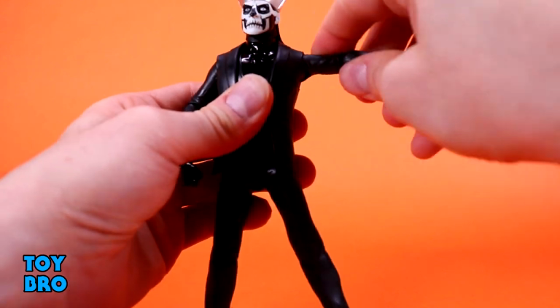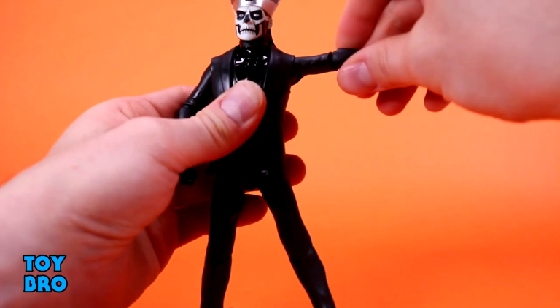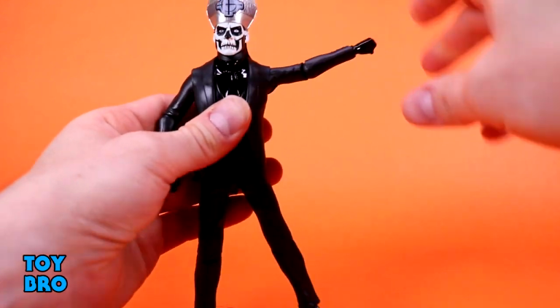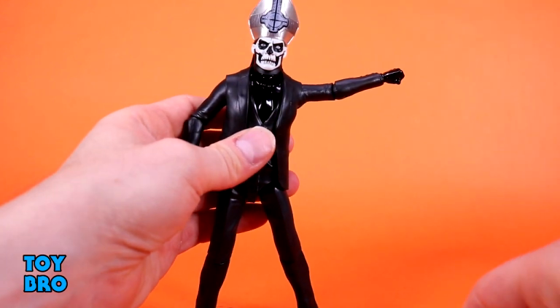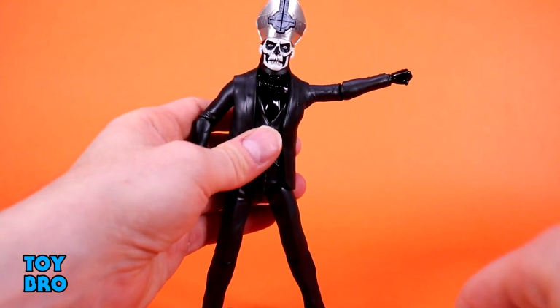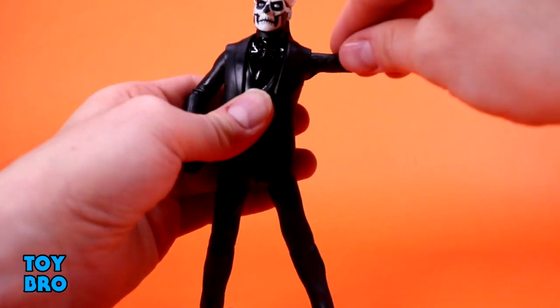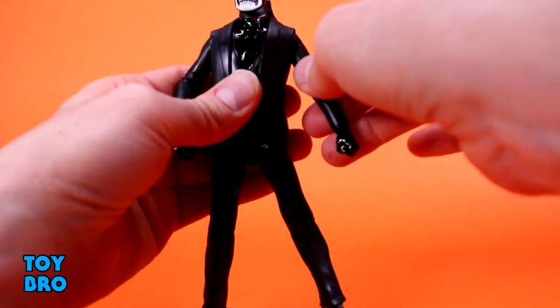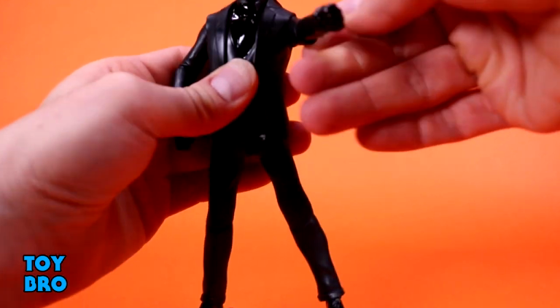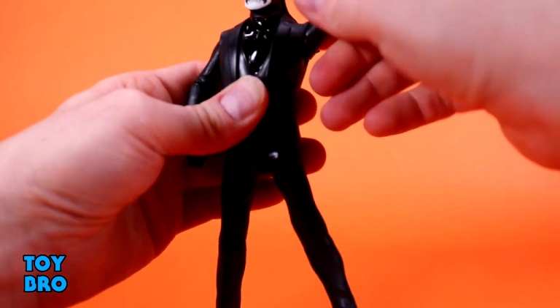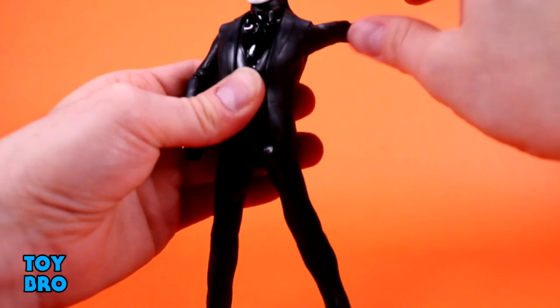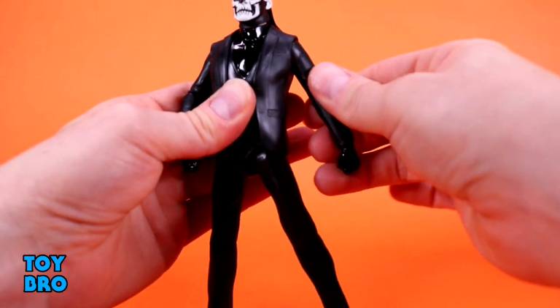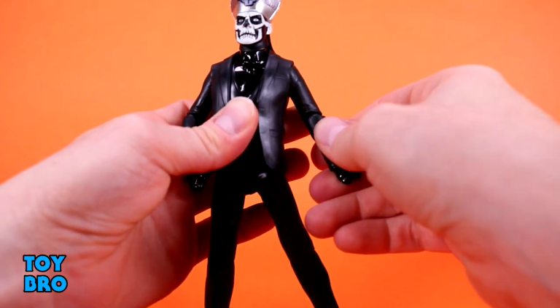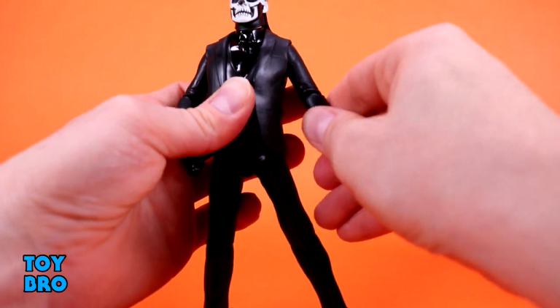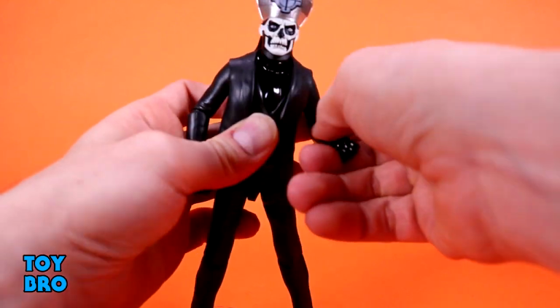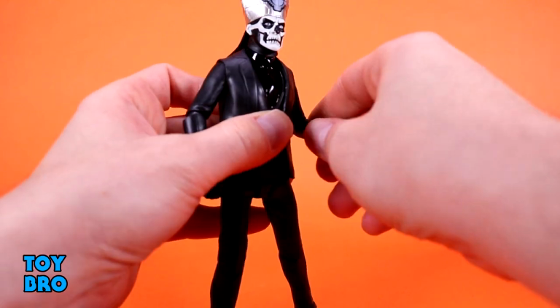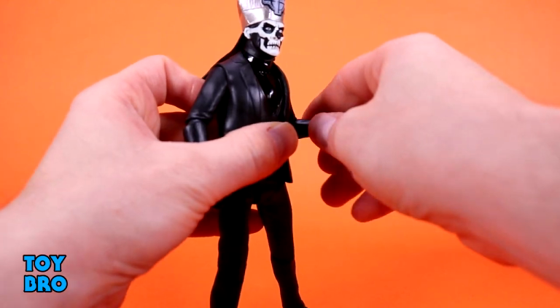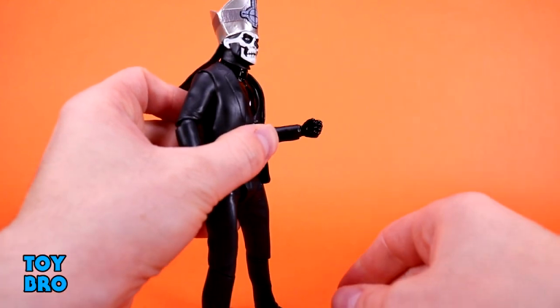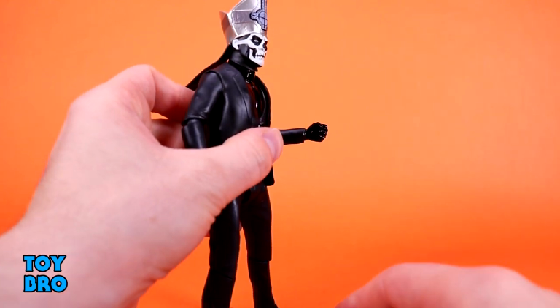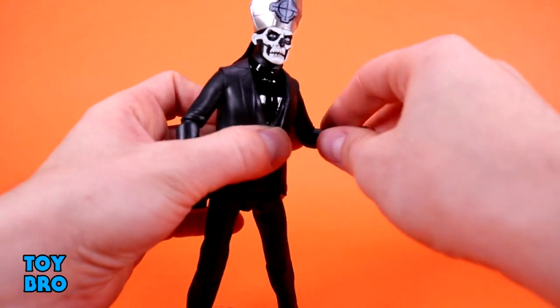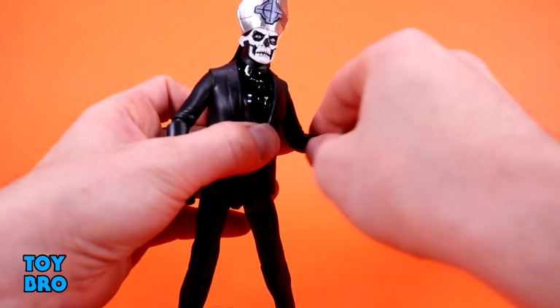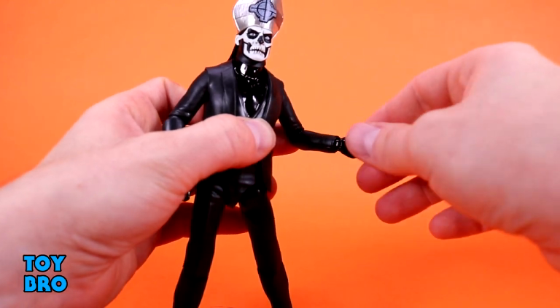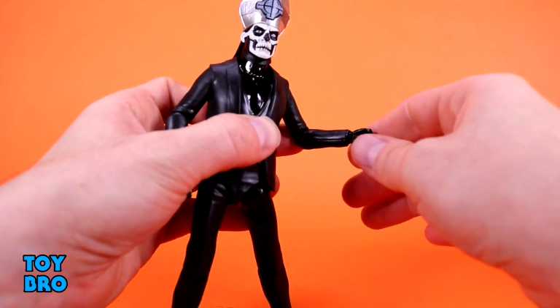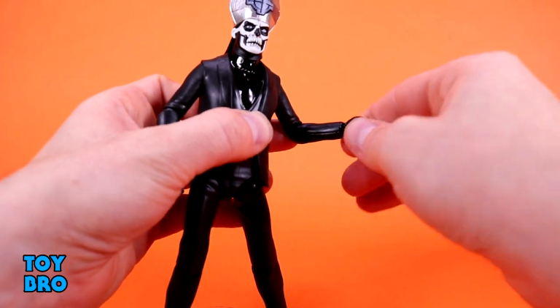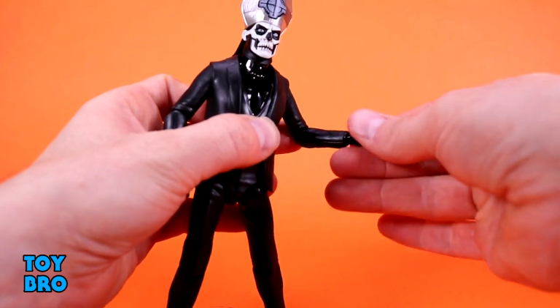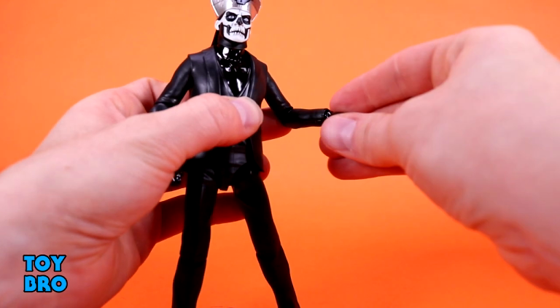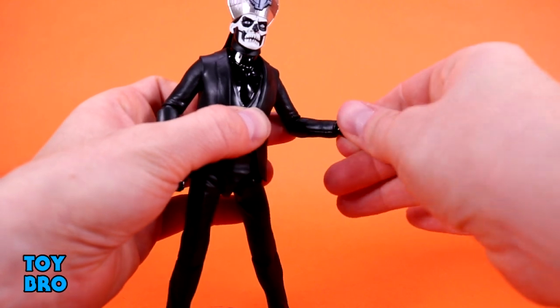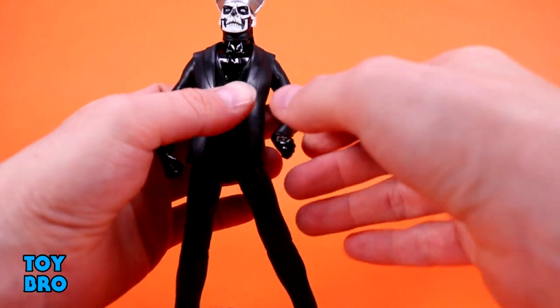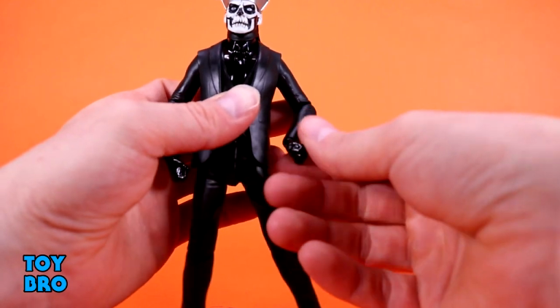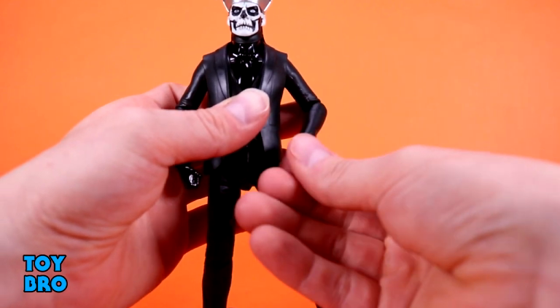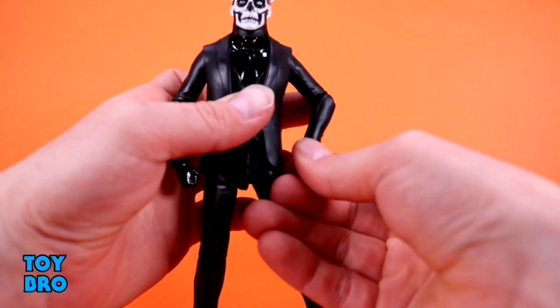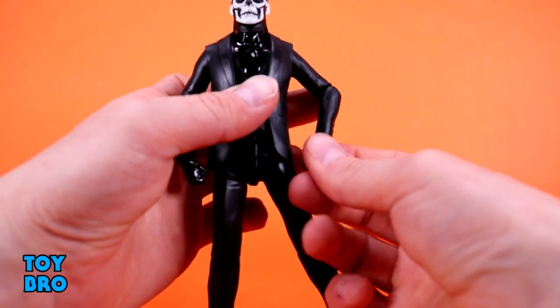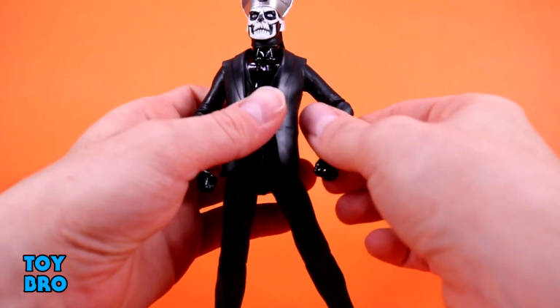Arms out at the shoulder. You've got rotation, of course. We've got our single-jointed, but slightly better than 90 degrees, rotating elbow. You've got hinges. Rotation at those wrists. So normal stuff there.